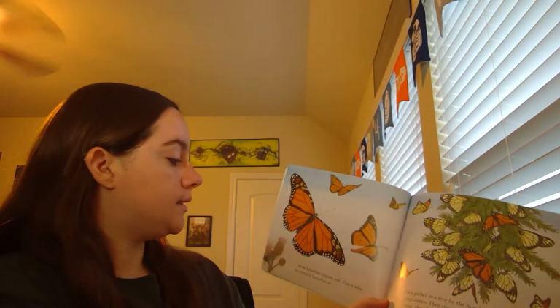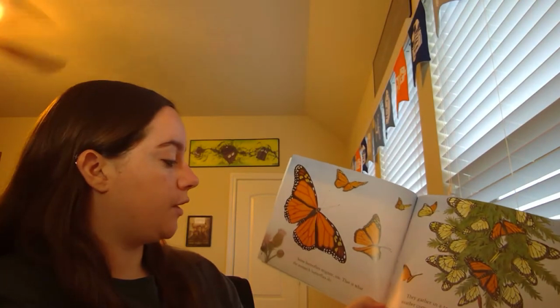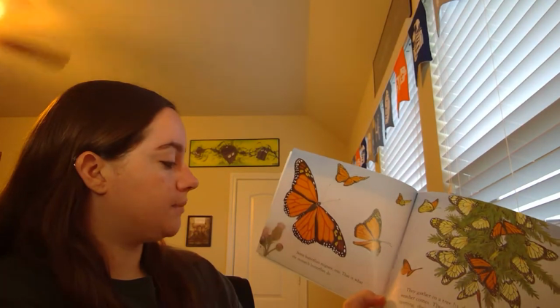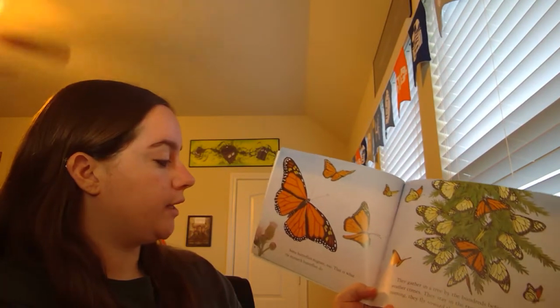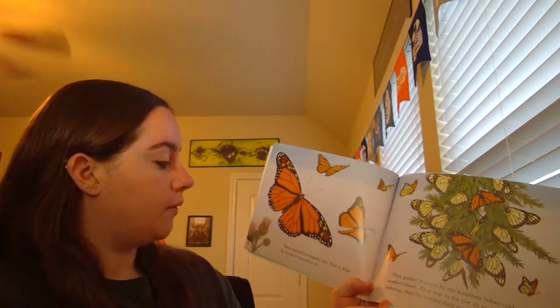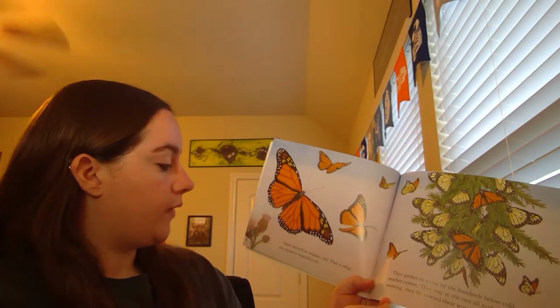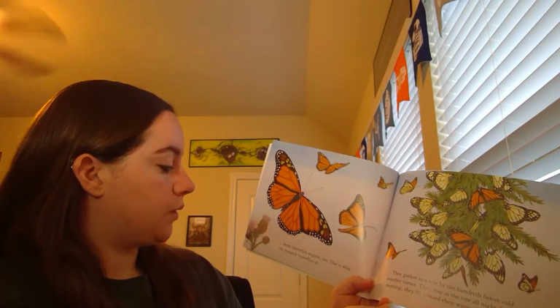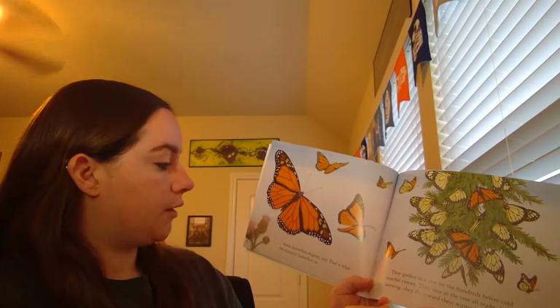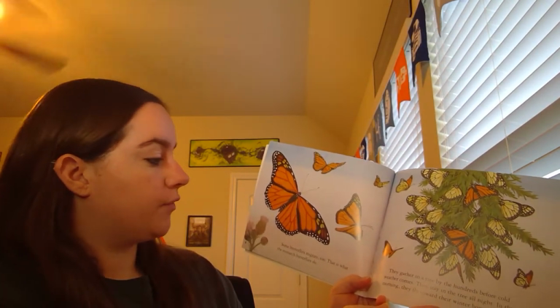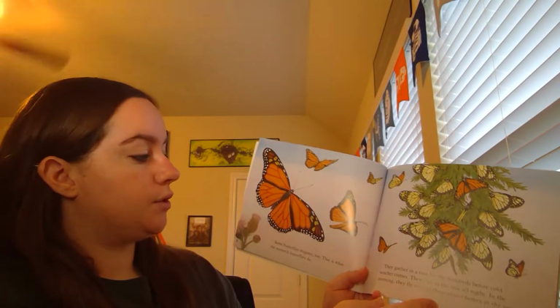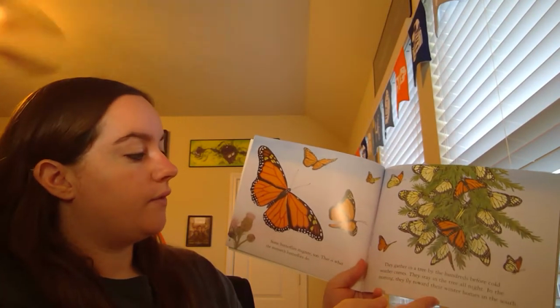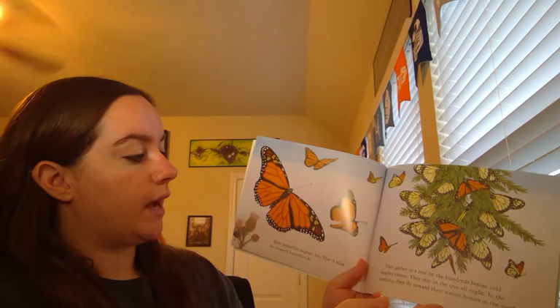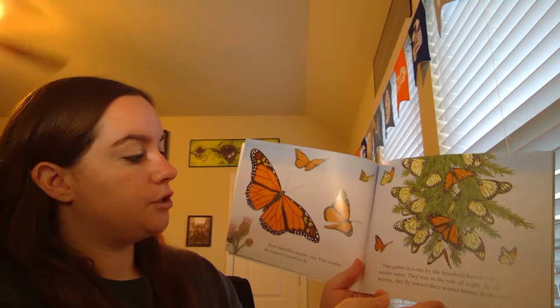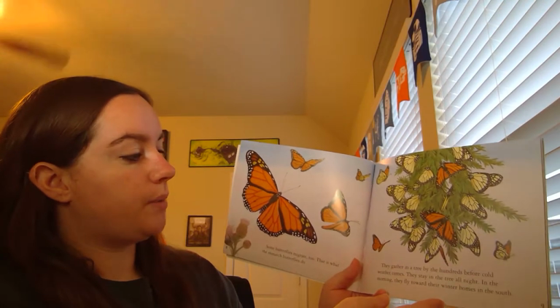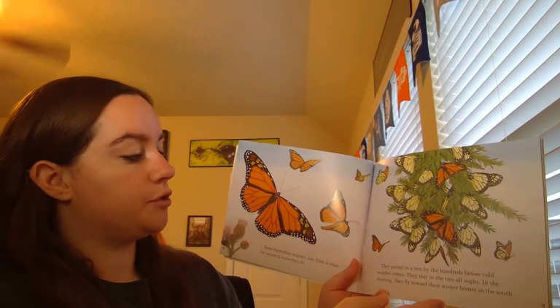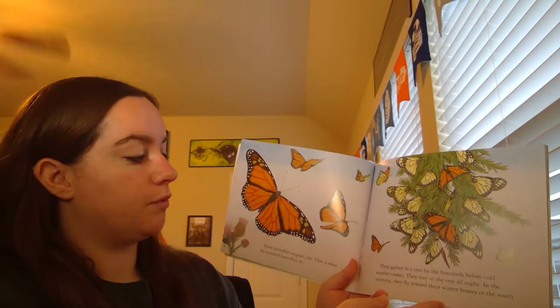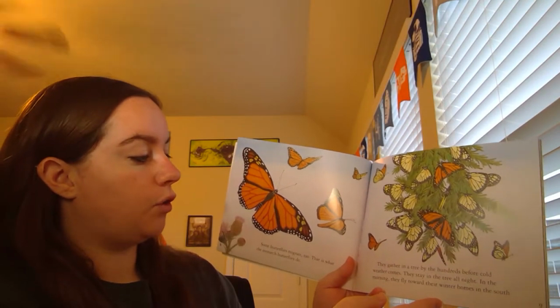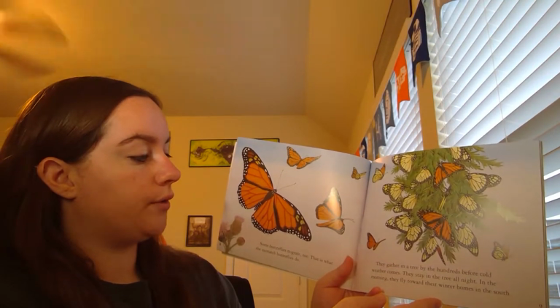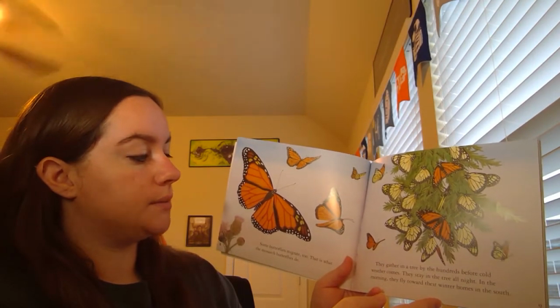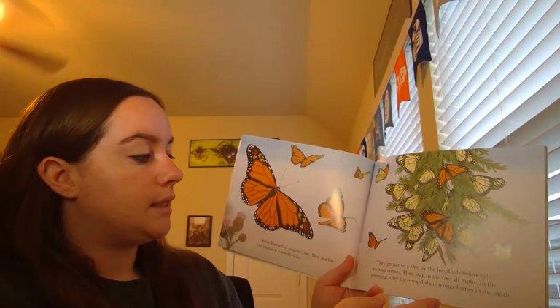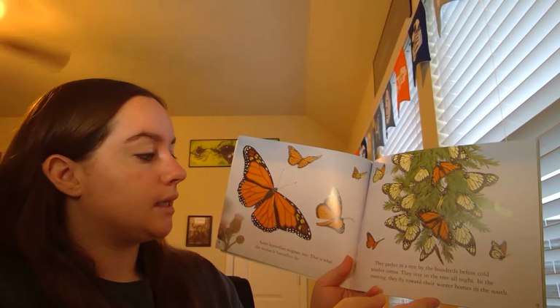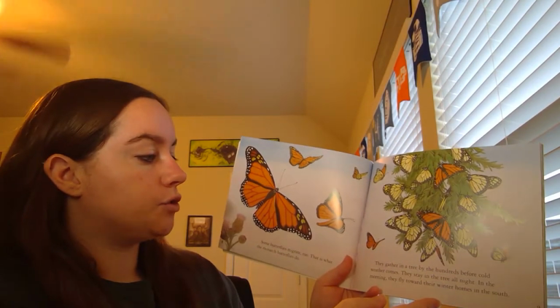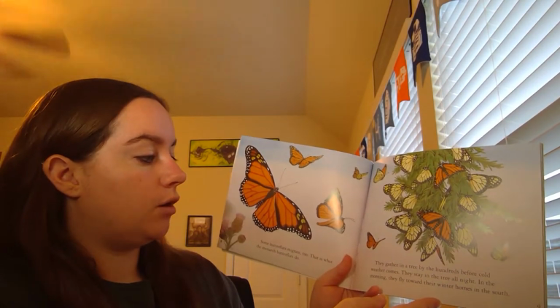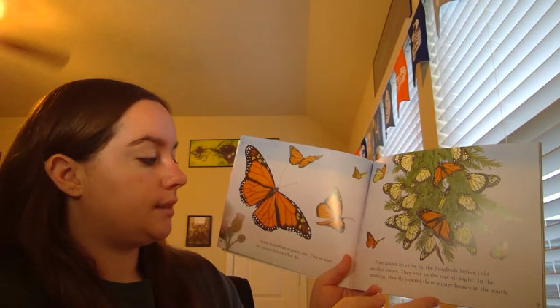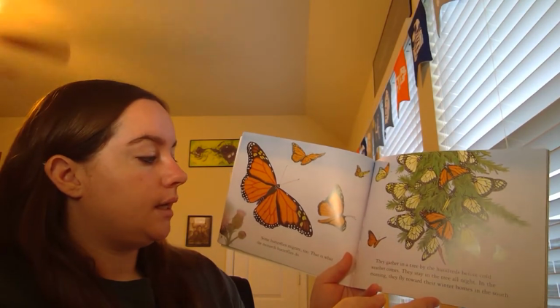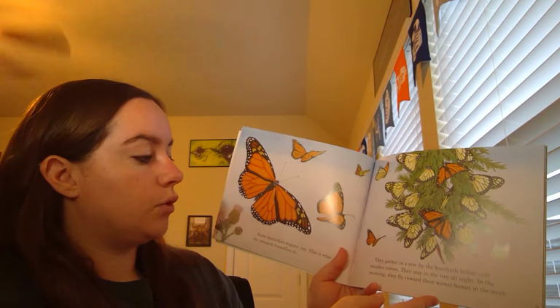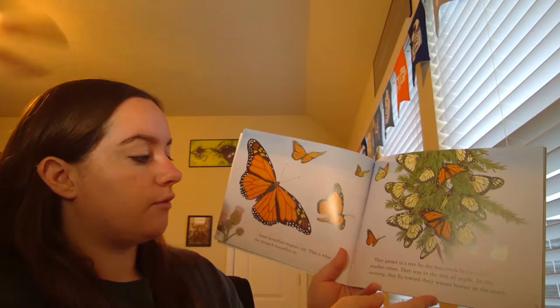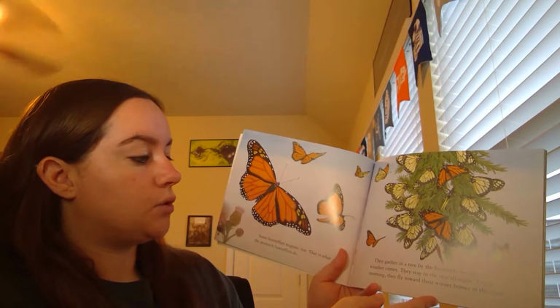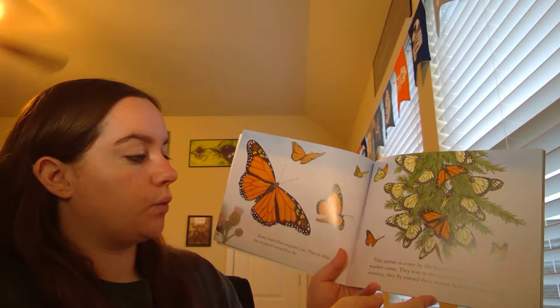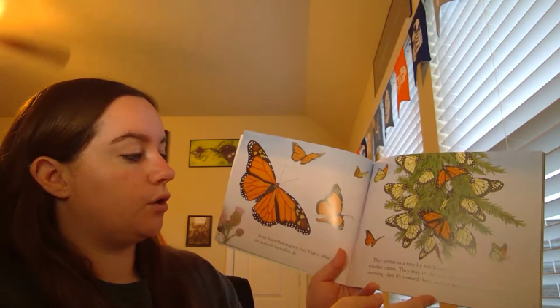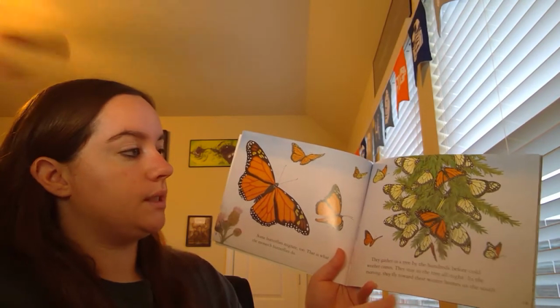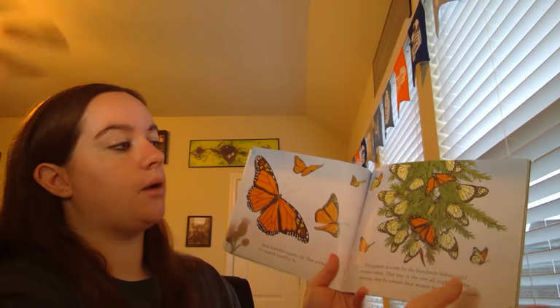Some butterflies migrate too. That is what the monarch butterflies do. They gather in a tree by the hundreds before cold weather comes. They stay in the tree all night. In the morning, they fly toward their winter homes in the south.